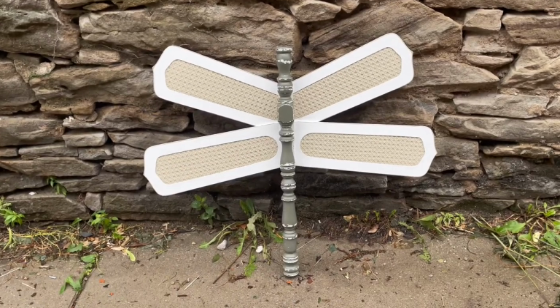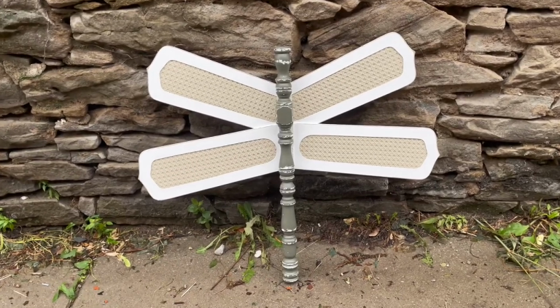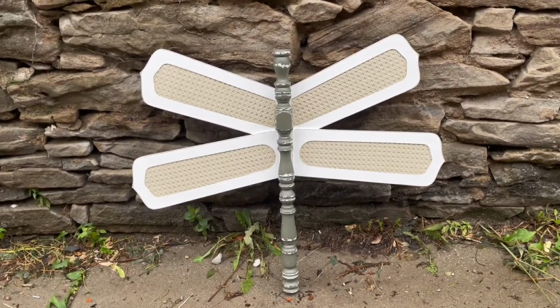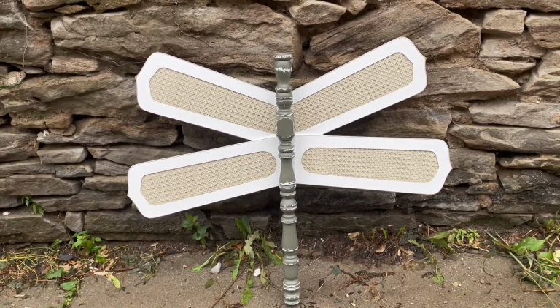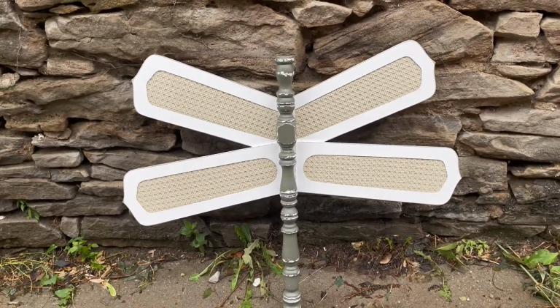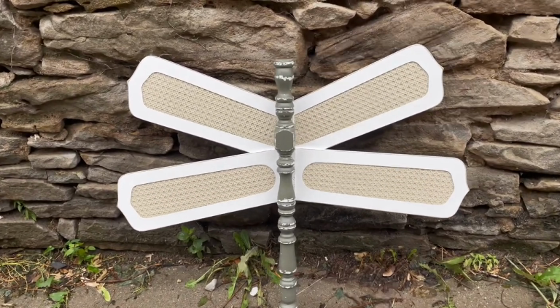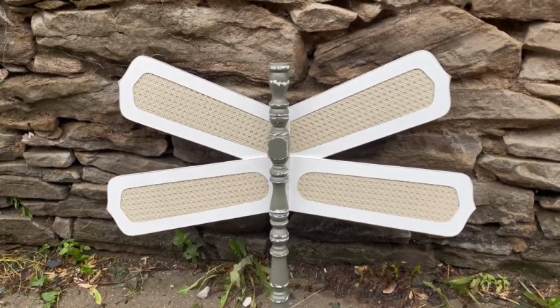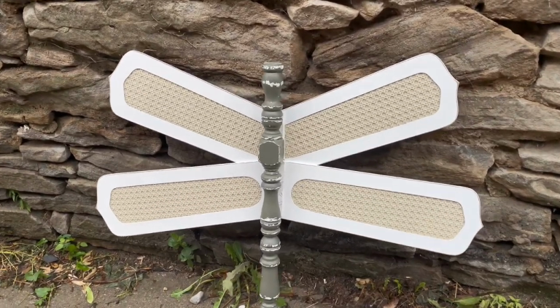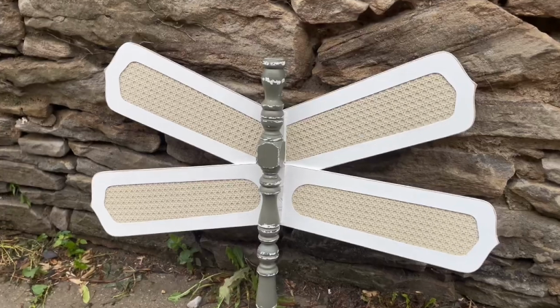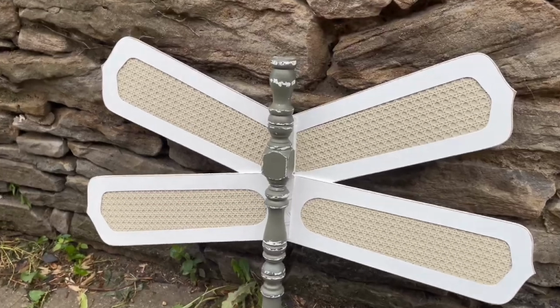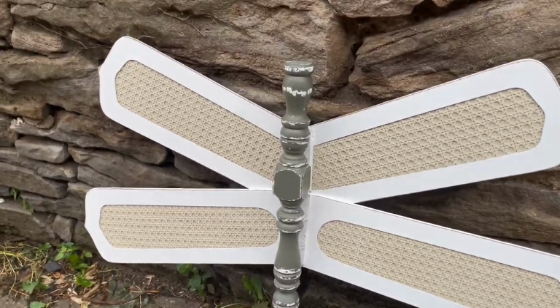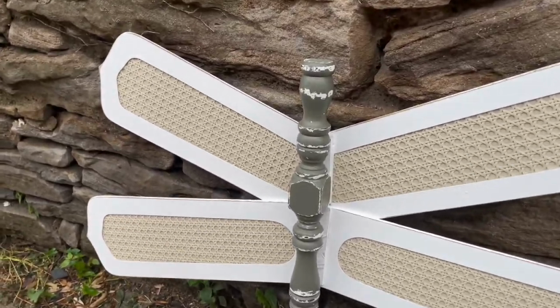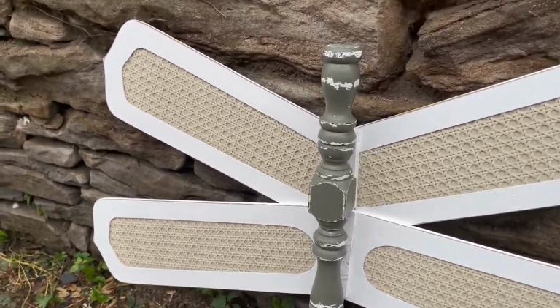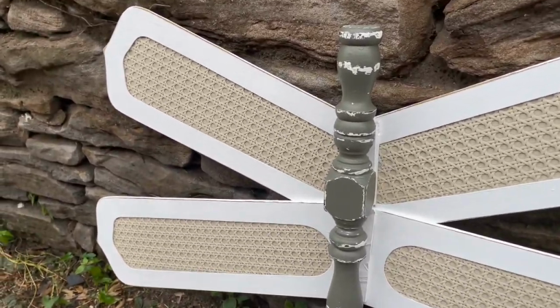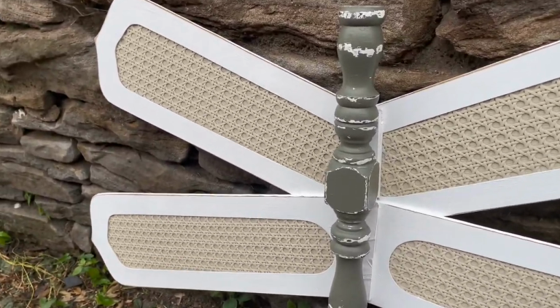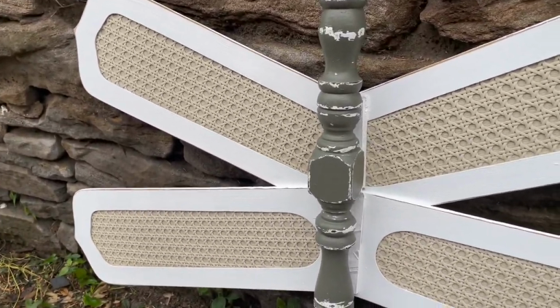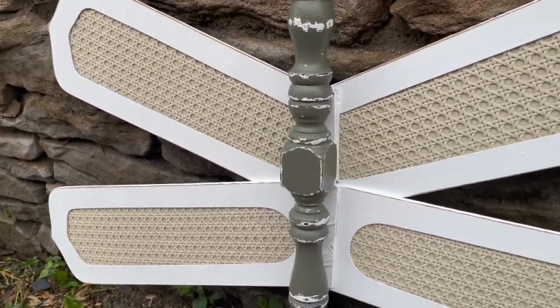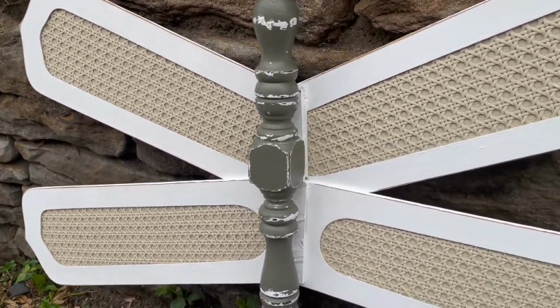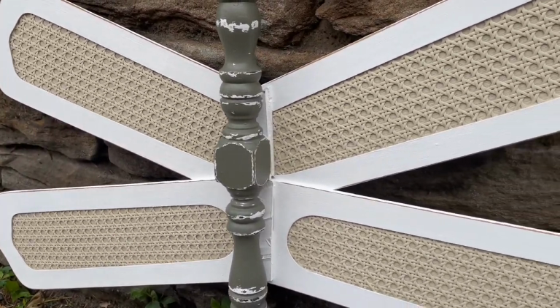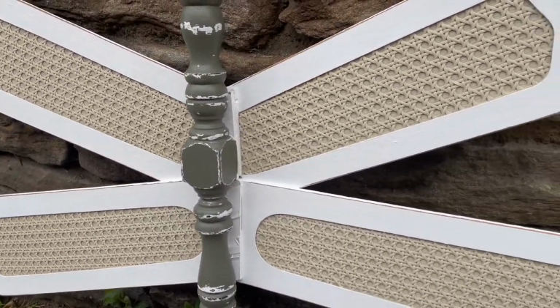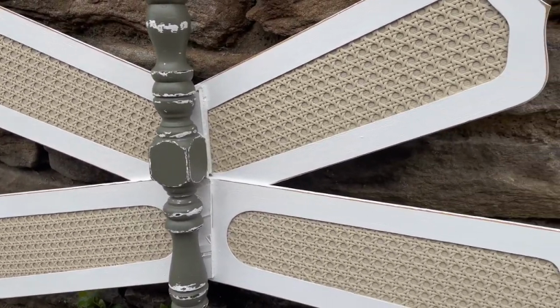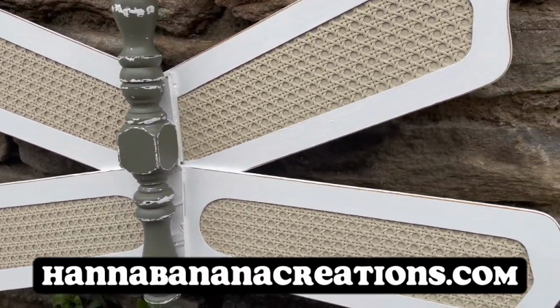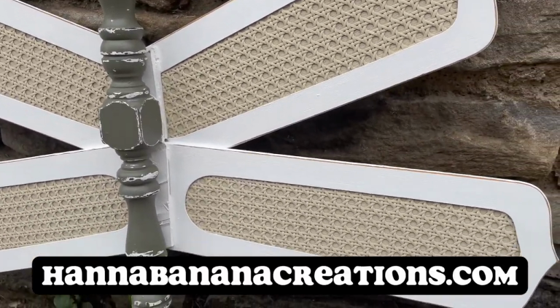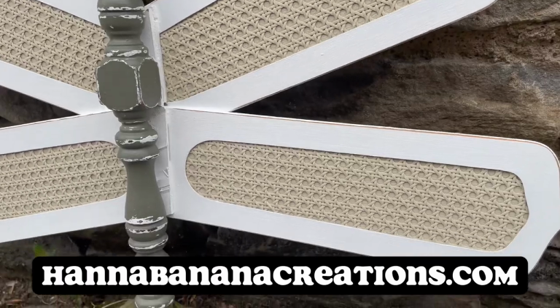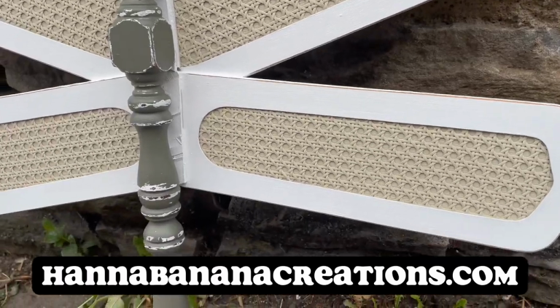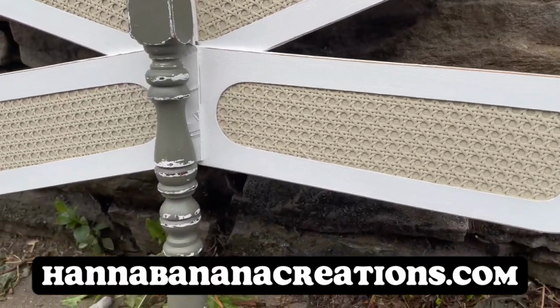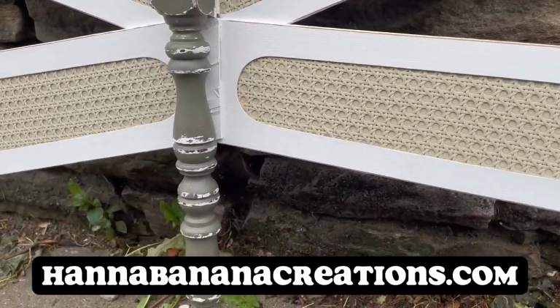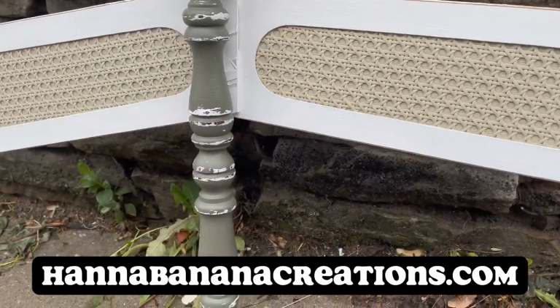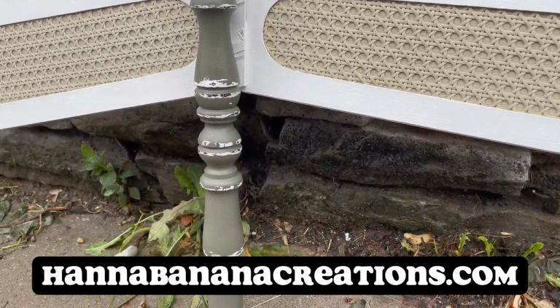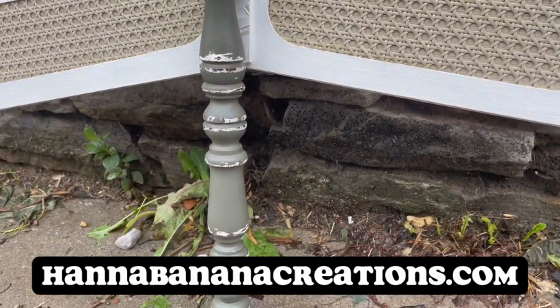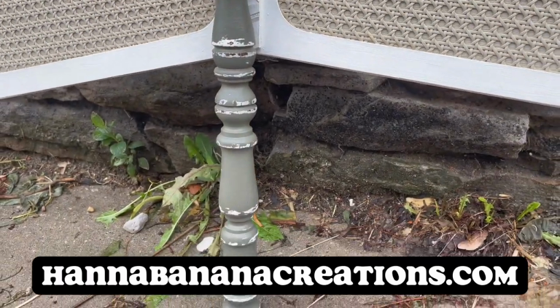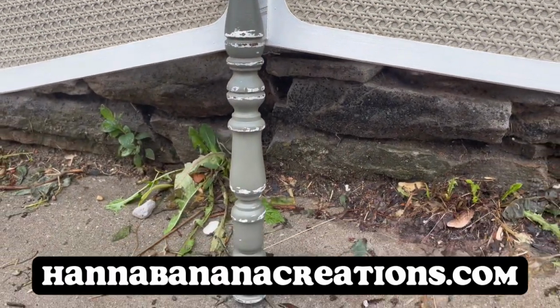And here is the final result of this dragonfly. If you are interested in purchasing any of these pieces shown in today's video, they are available on my website — be sure to check out the link in the description below.